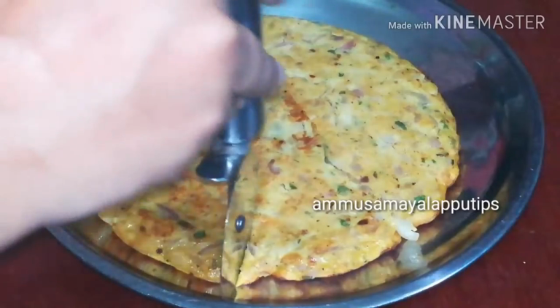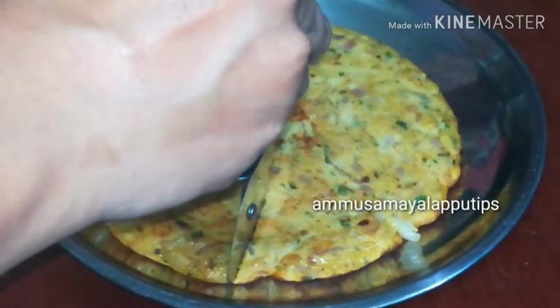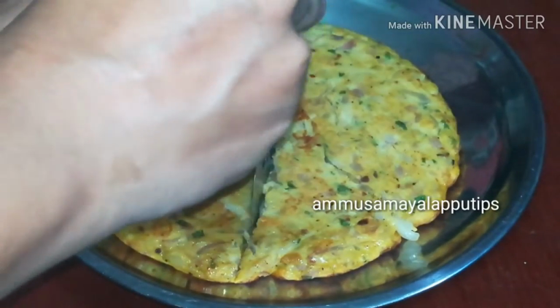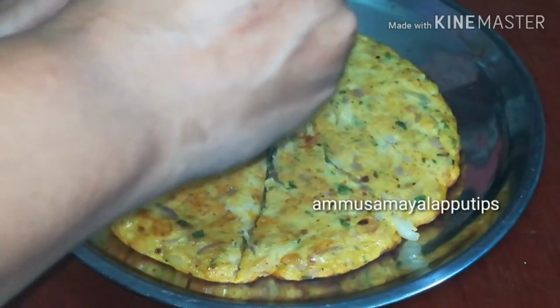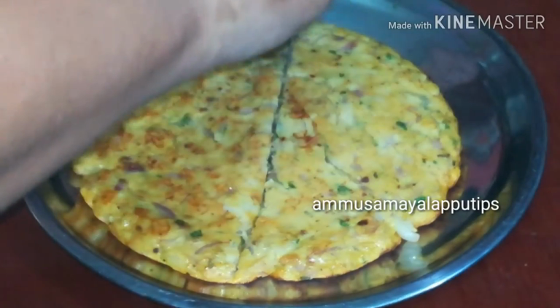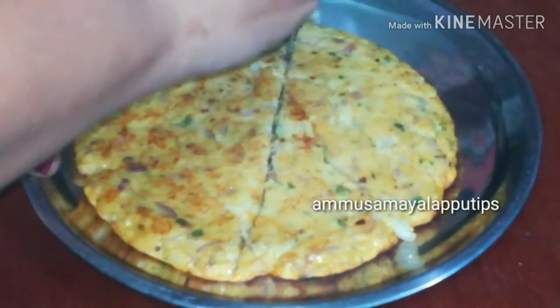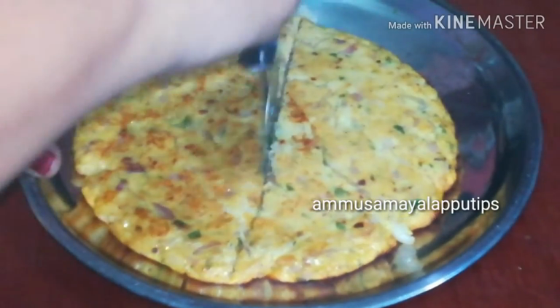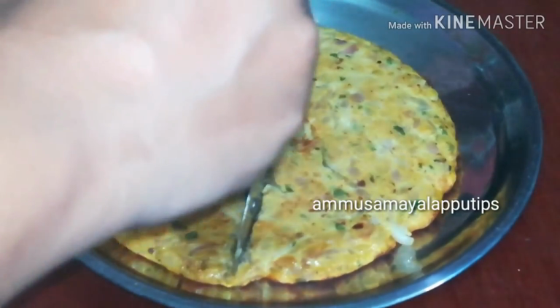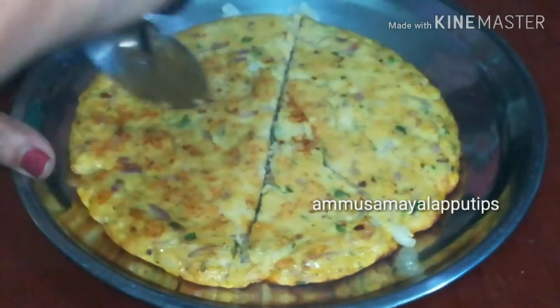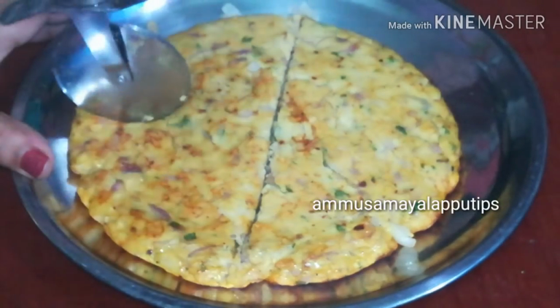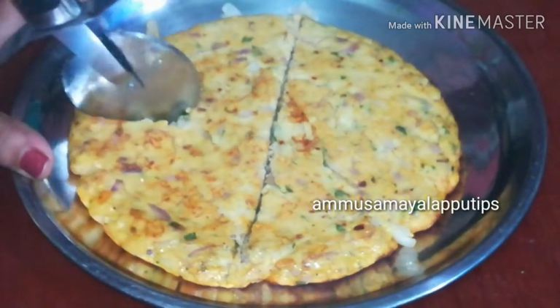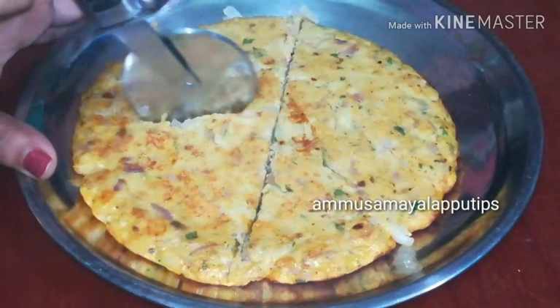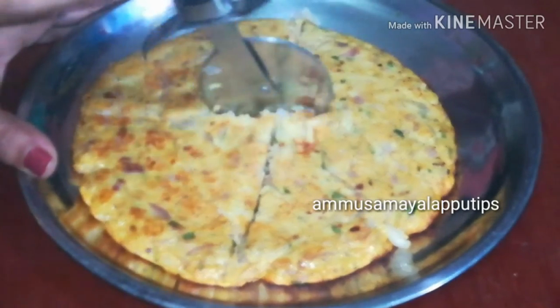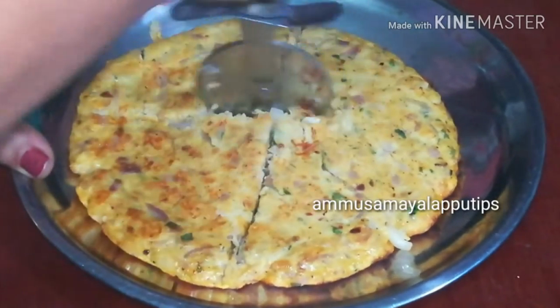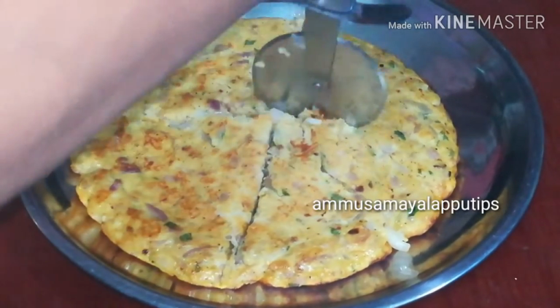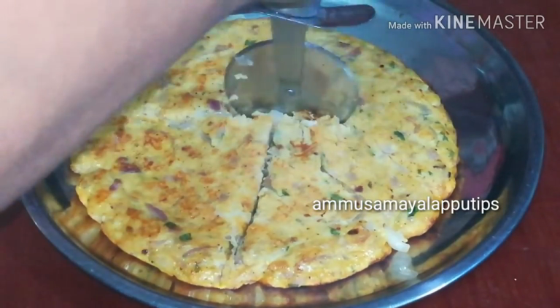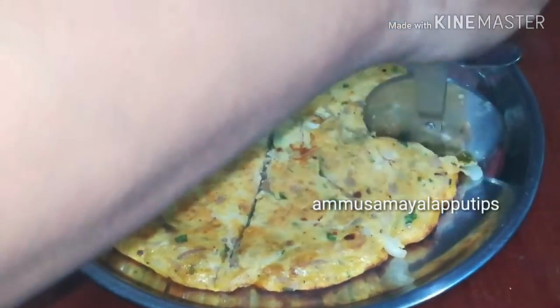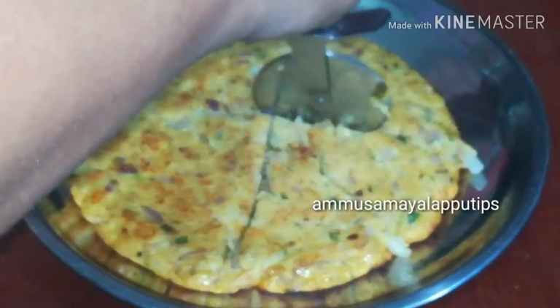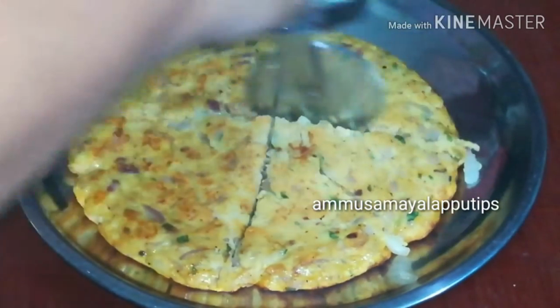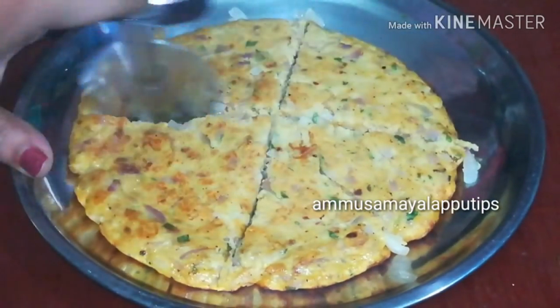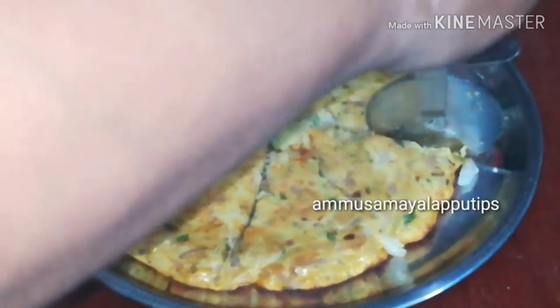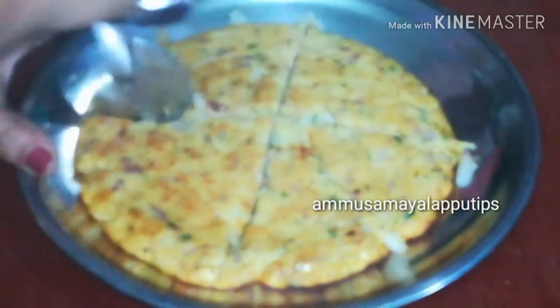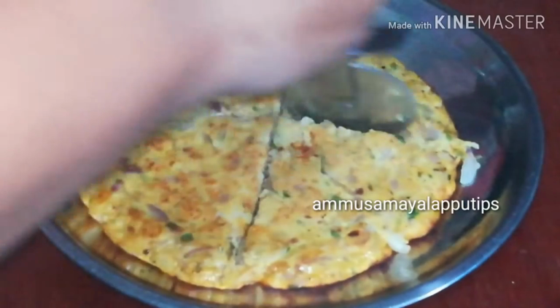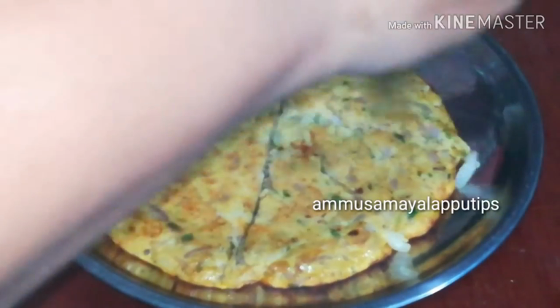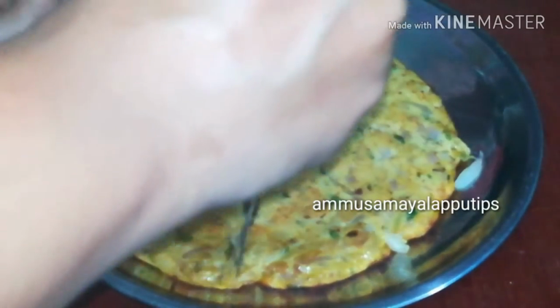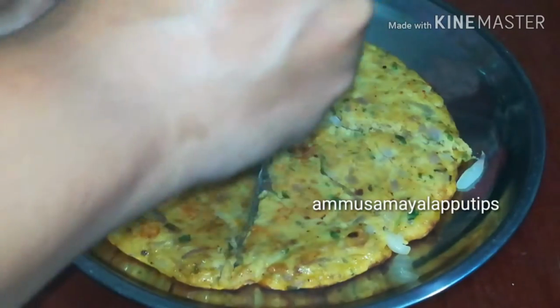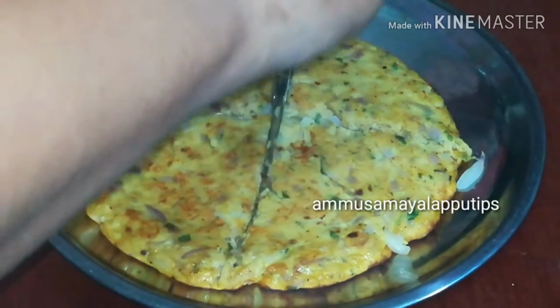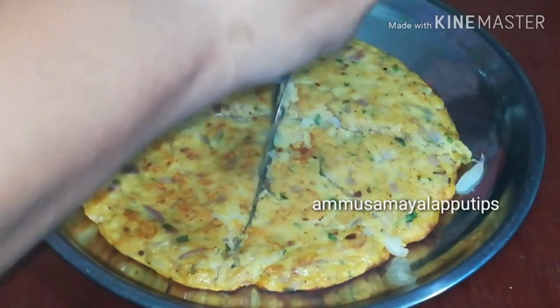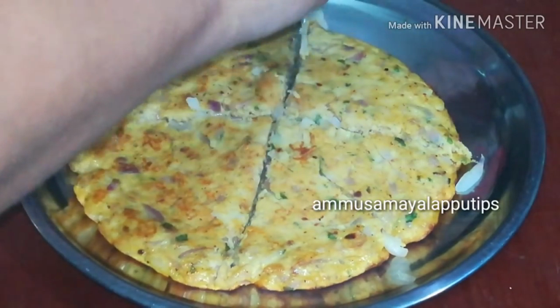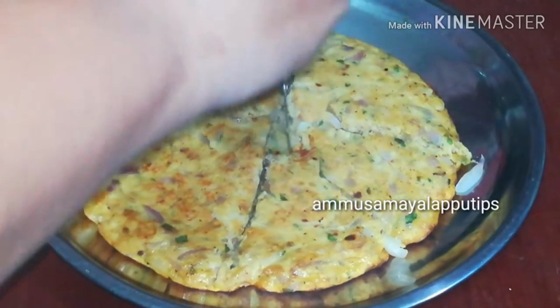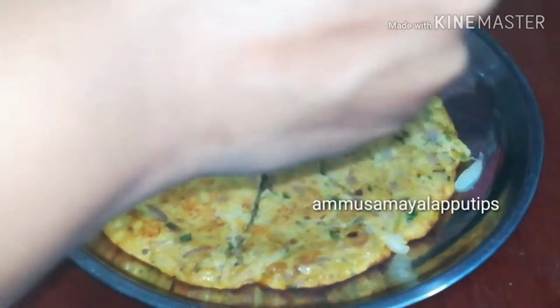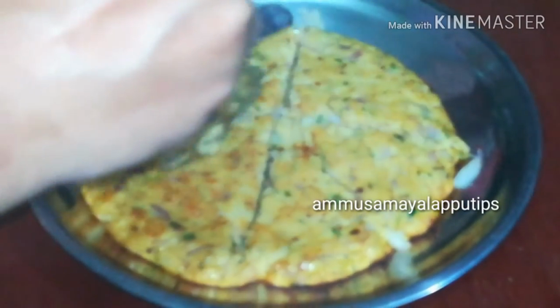Hello friends, welcome back to our channel. In our channel, we can make a pizza range for easy to eat pizza. This is very easy. It's a very interesting recipe.